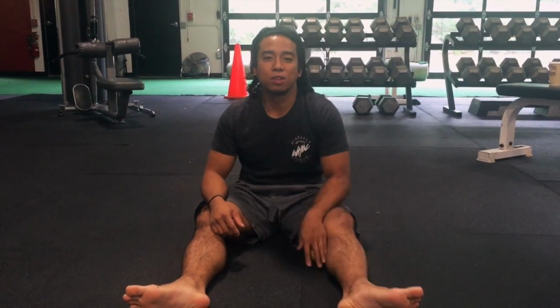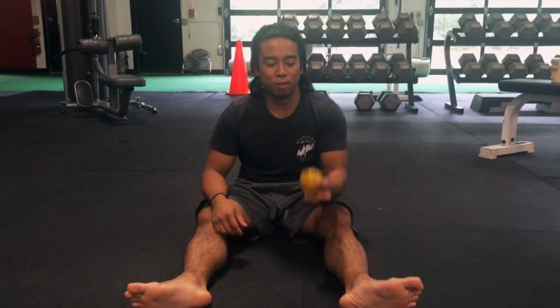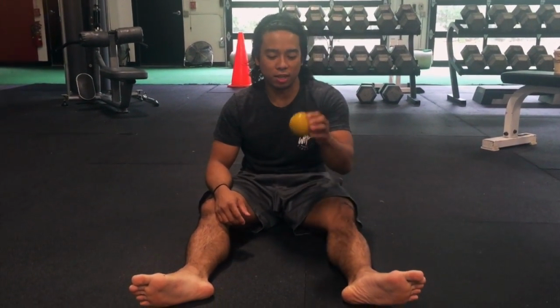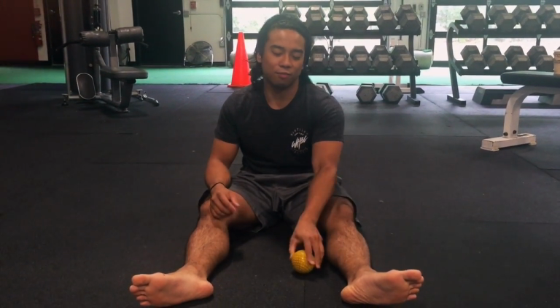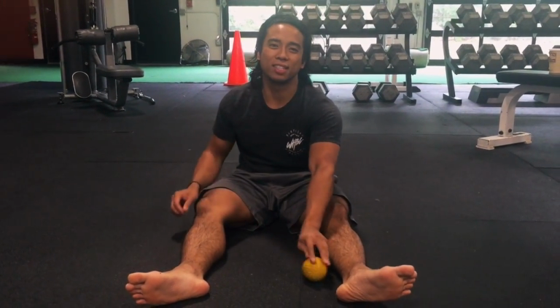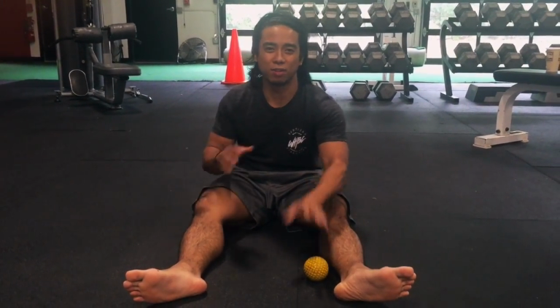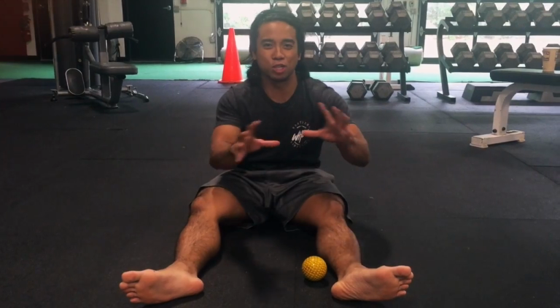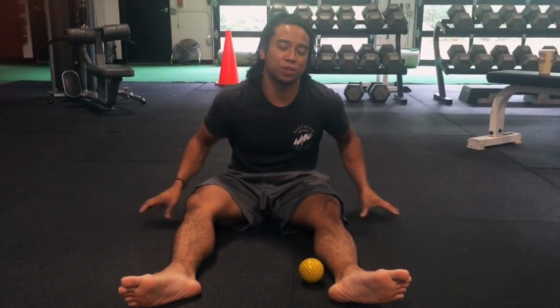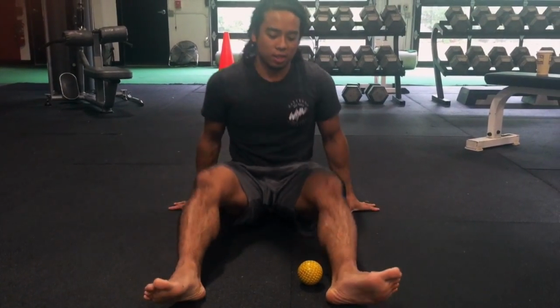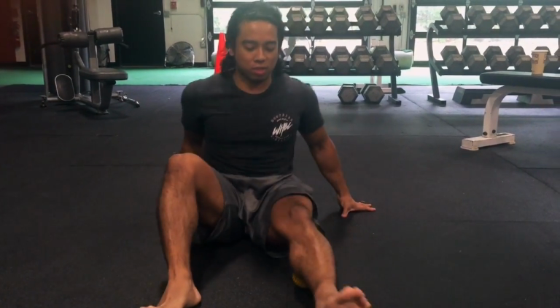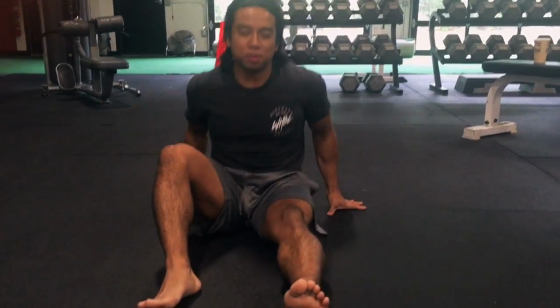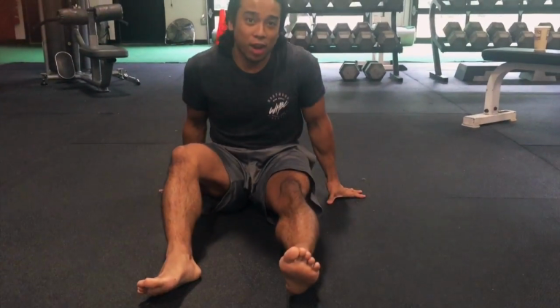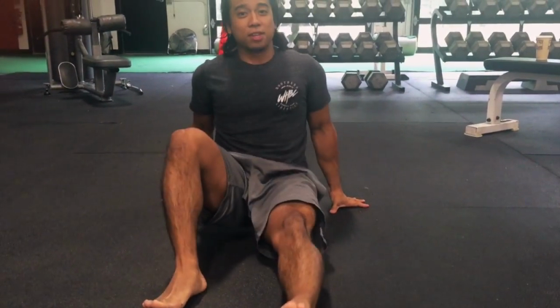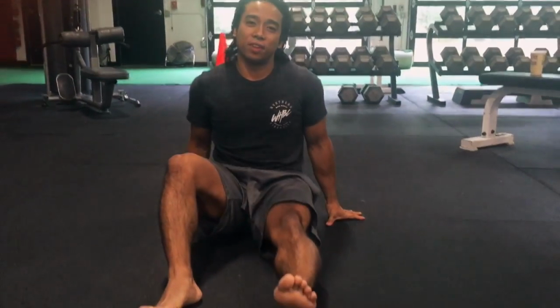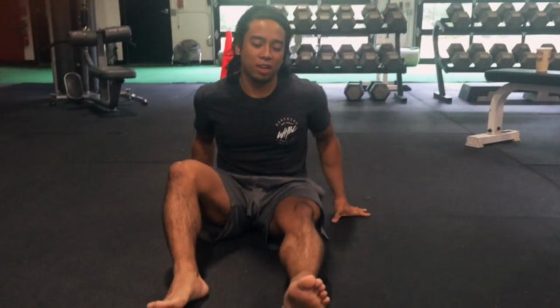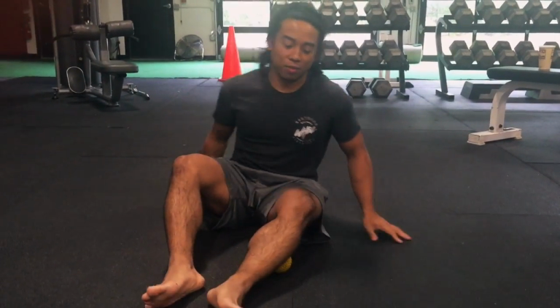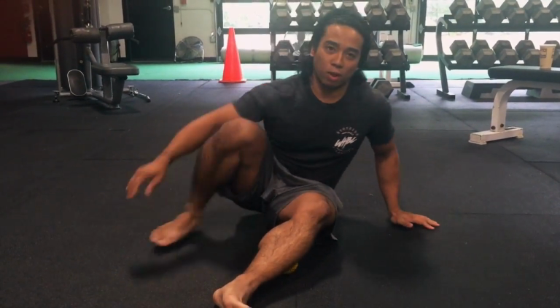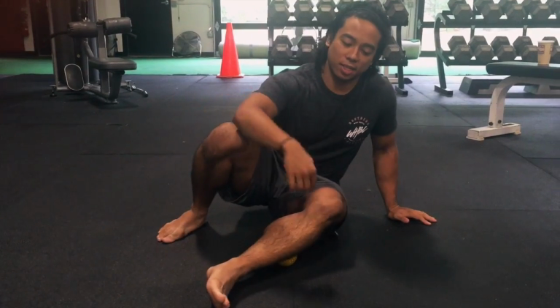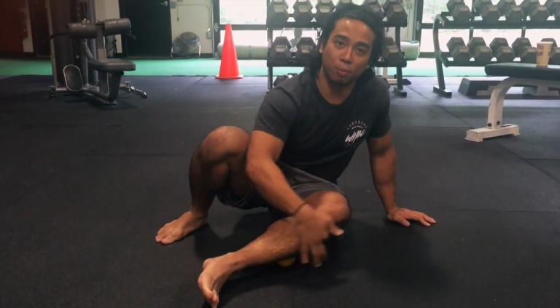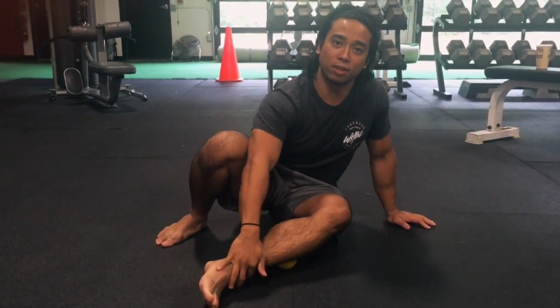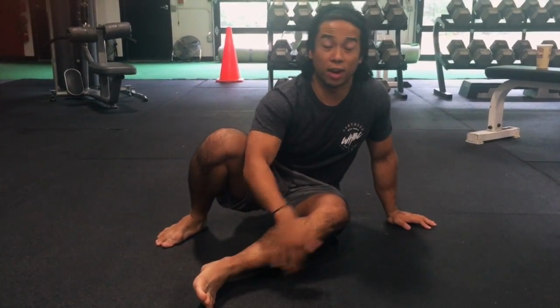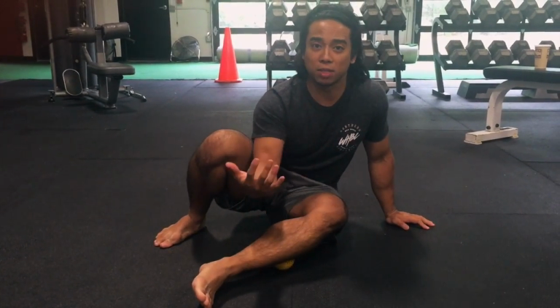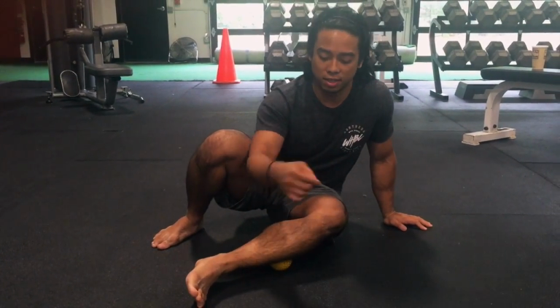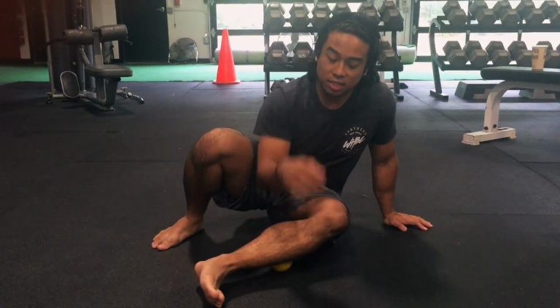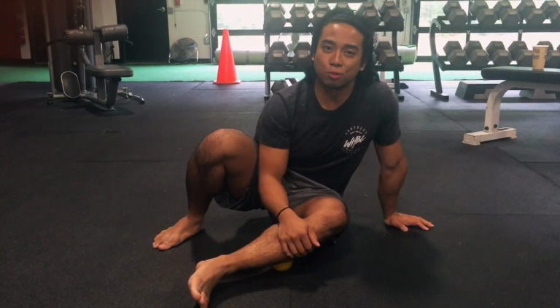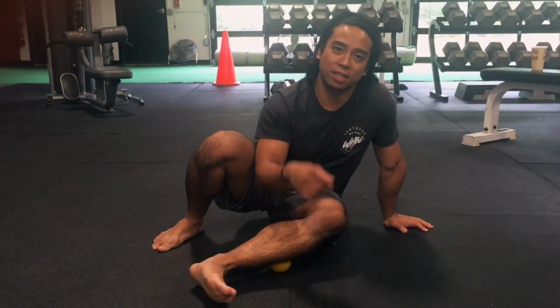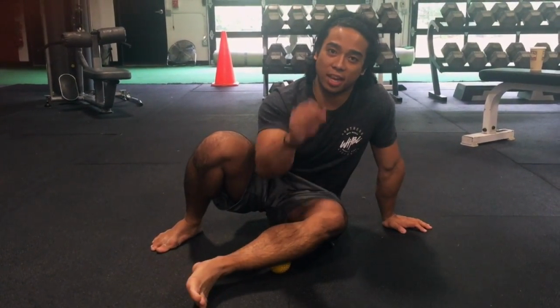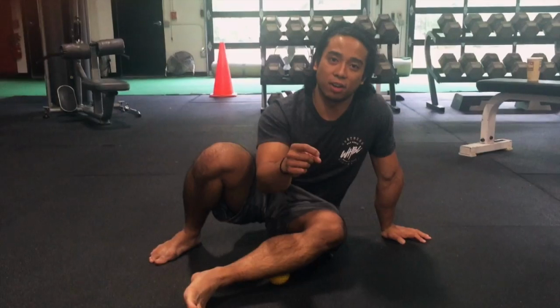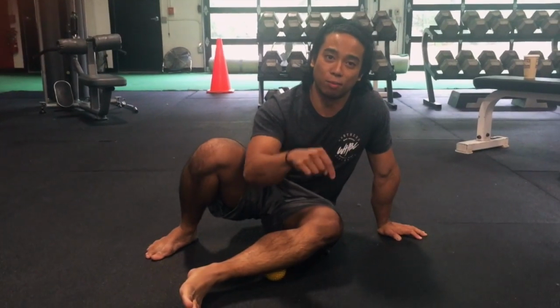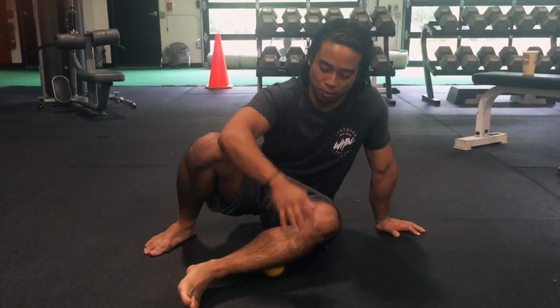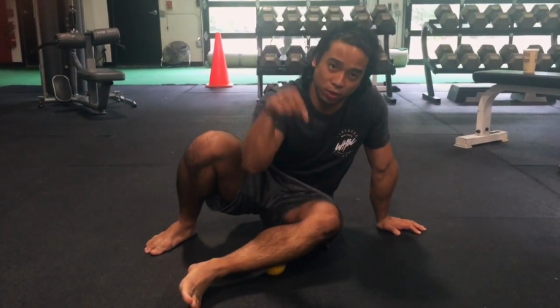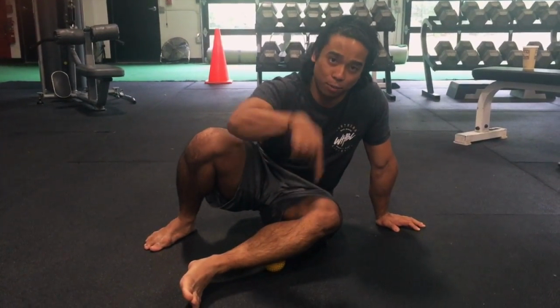When you're foam rolling, it can be really superficial if you just roll around without really doing it. But if you get to one spot — say on the IT band or any muscle that's super tight — just stay on there, don't move, and press downward into that spot.